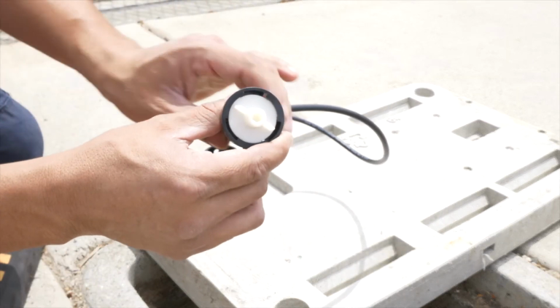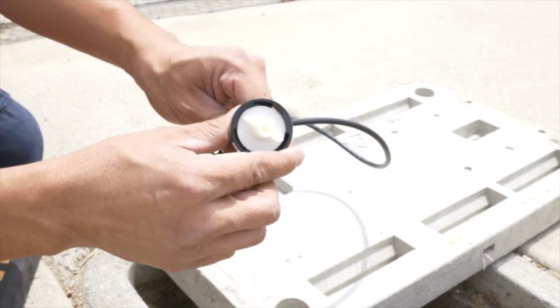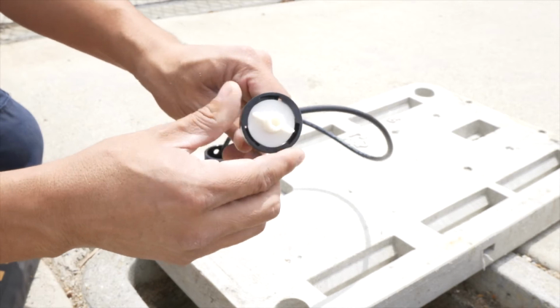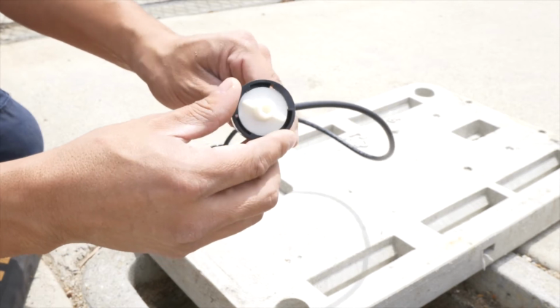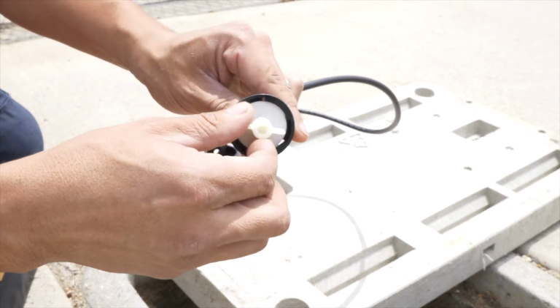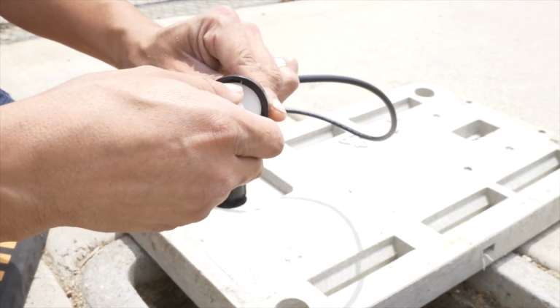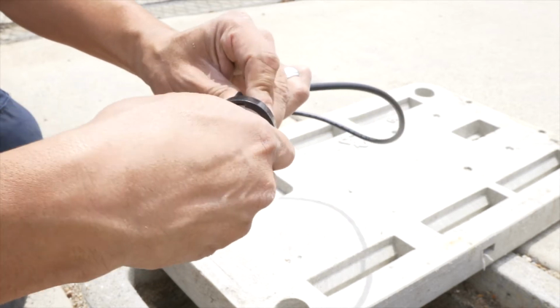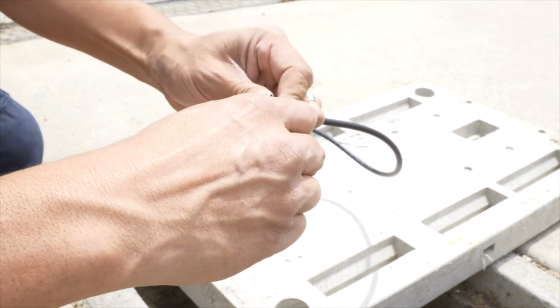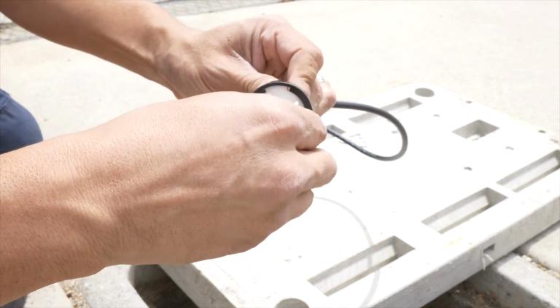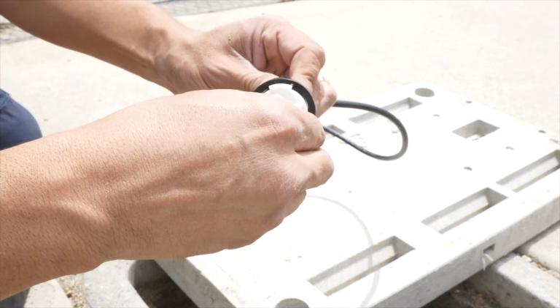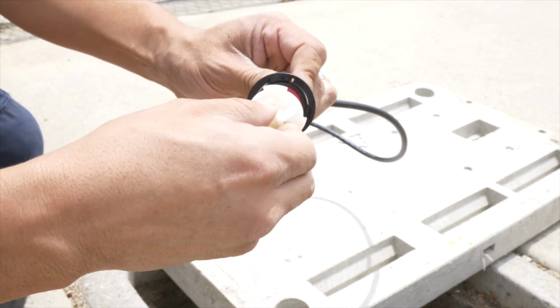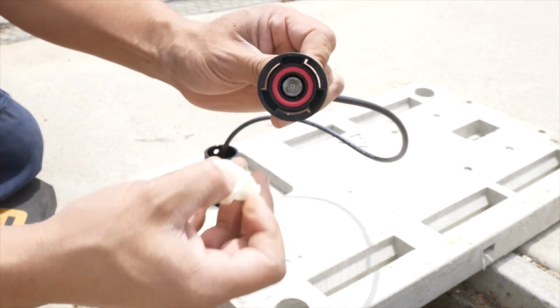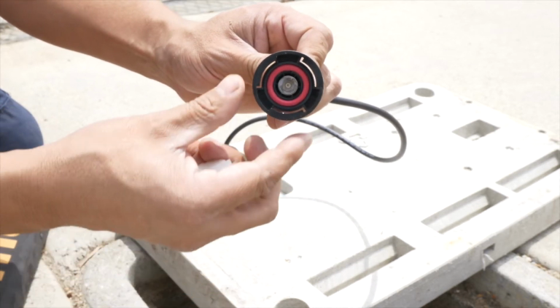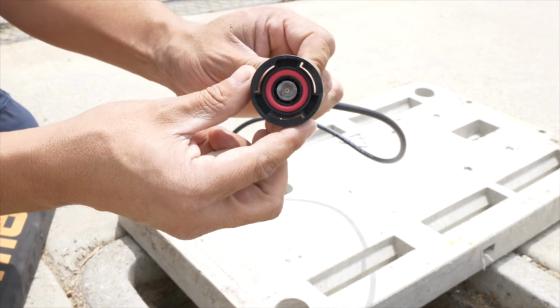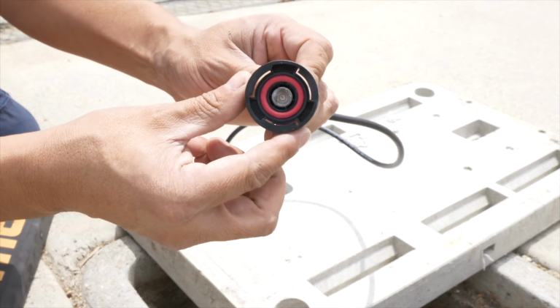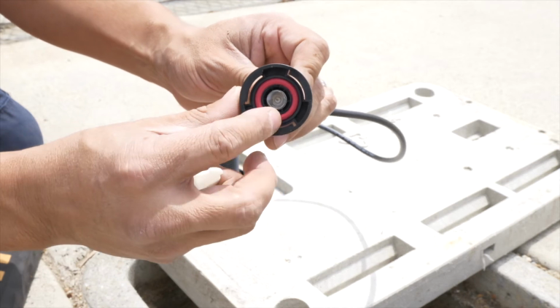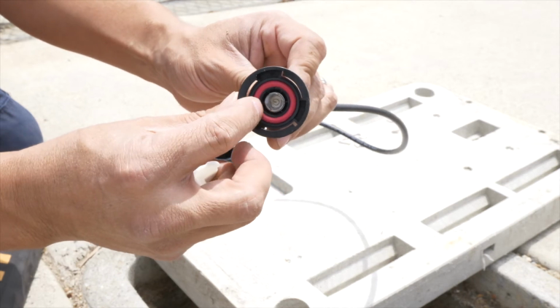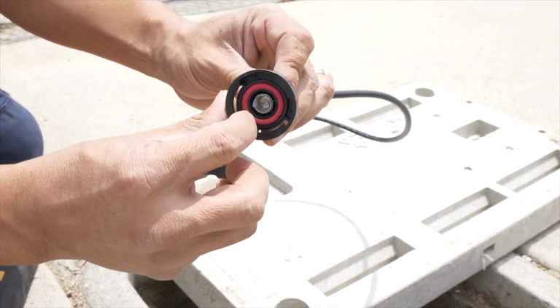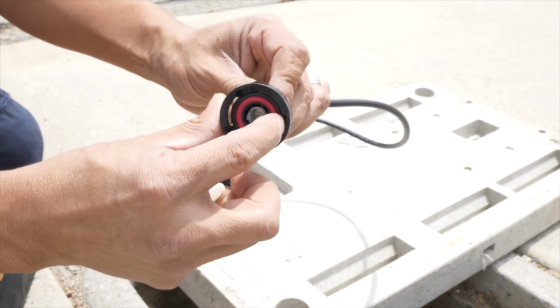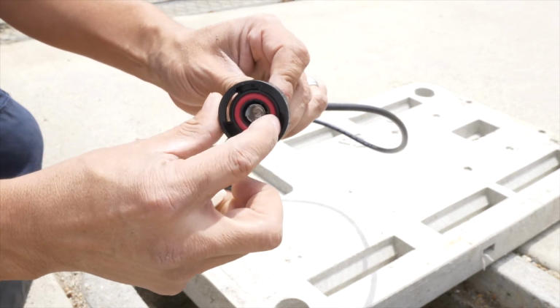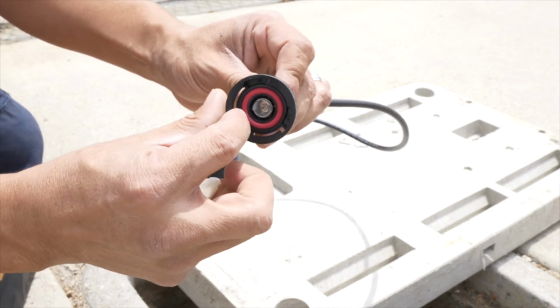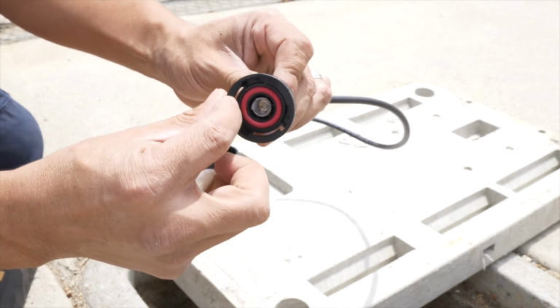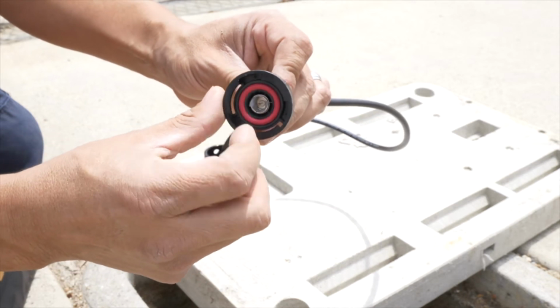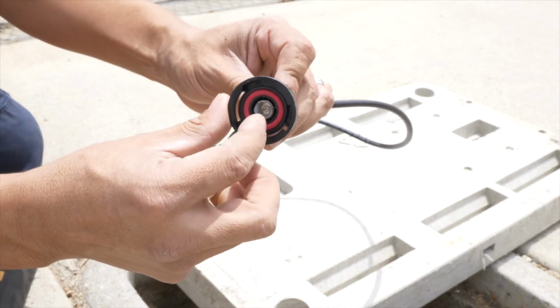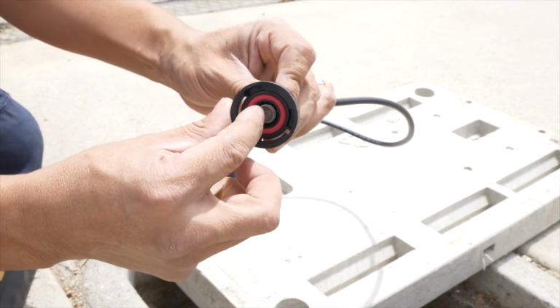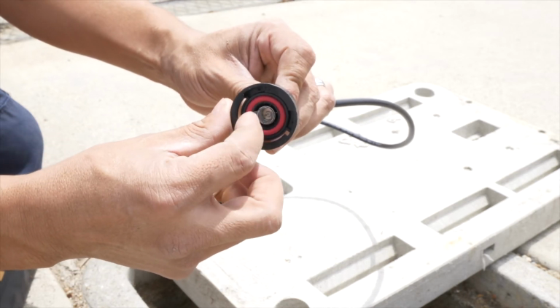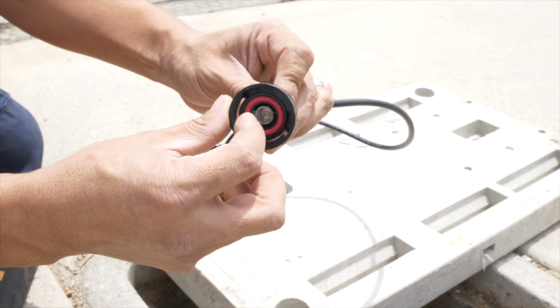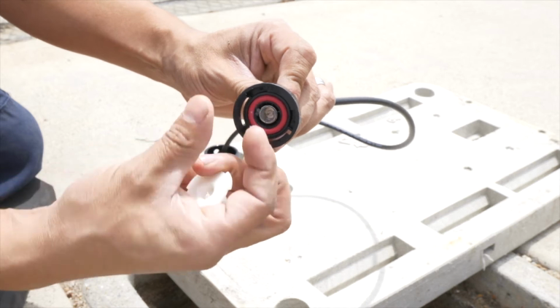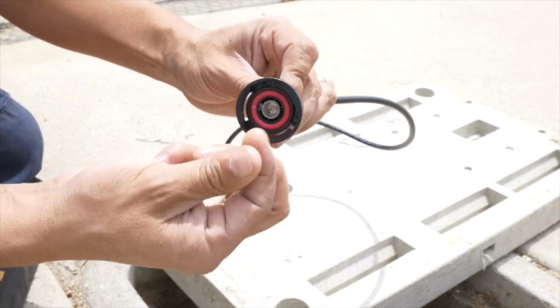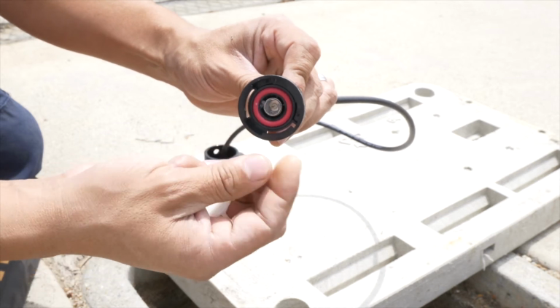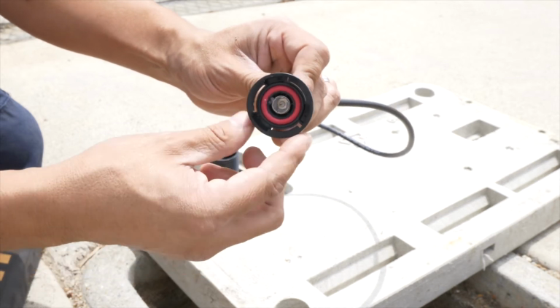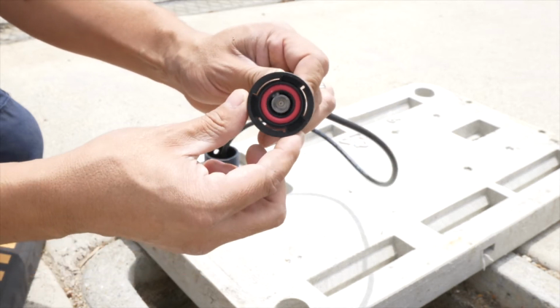For the new connector, there are no tools required. As you can see, there is a new red o-ring that we use instead of the washer. Please confirm that the o-ring is seated properly during installation.